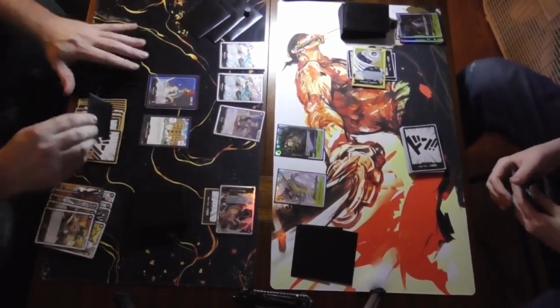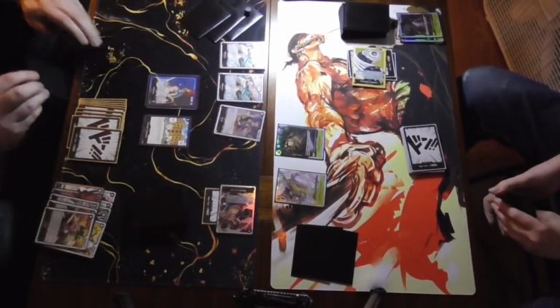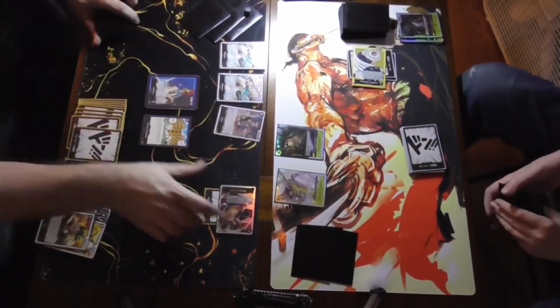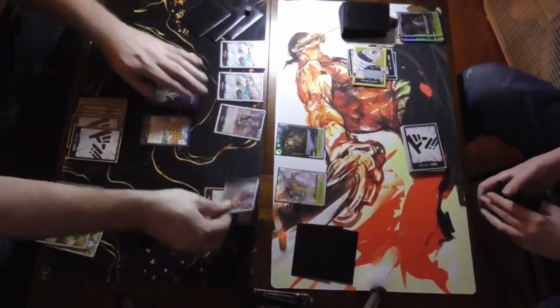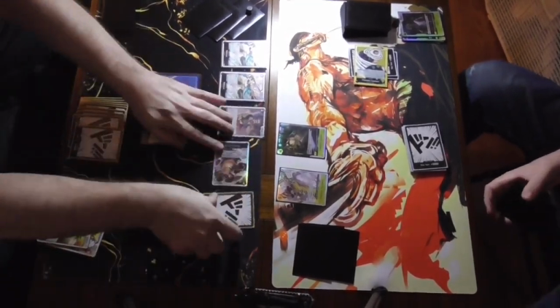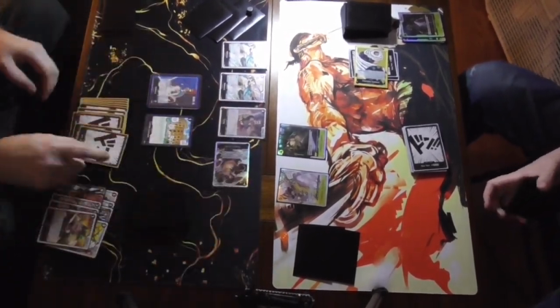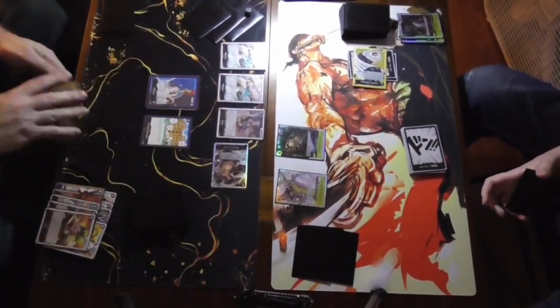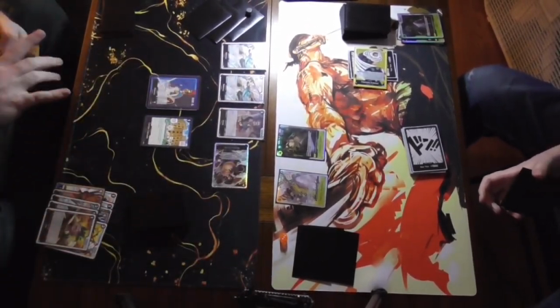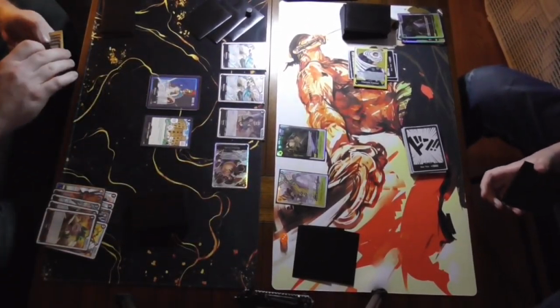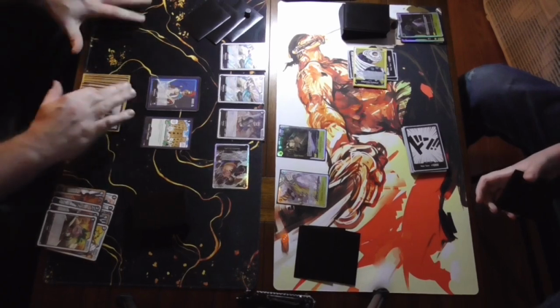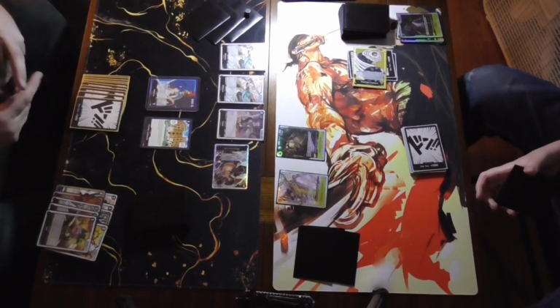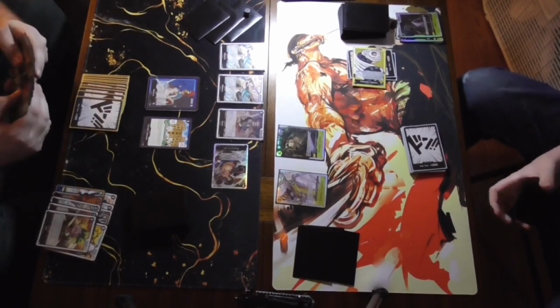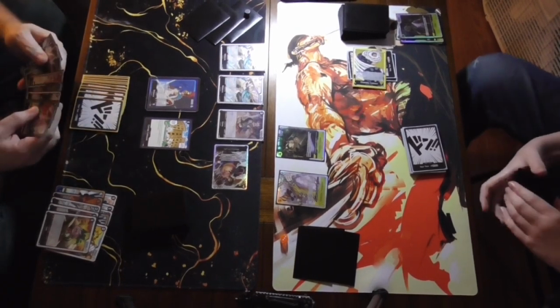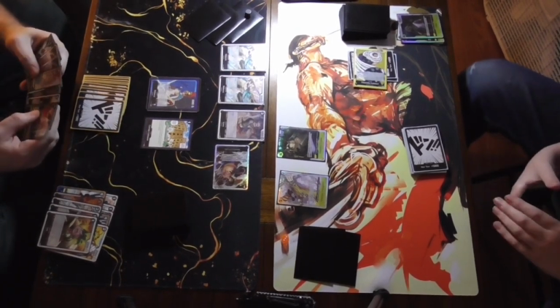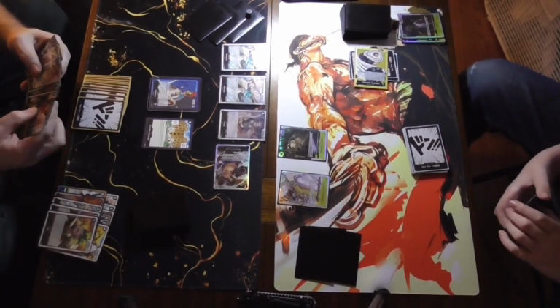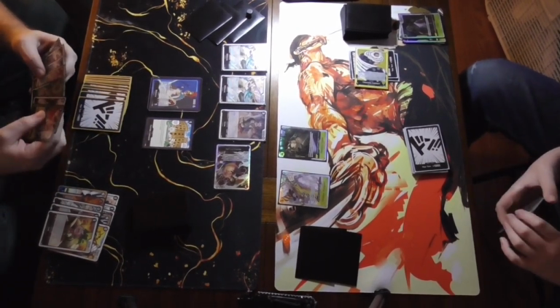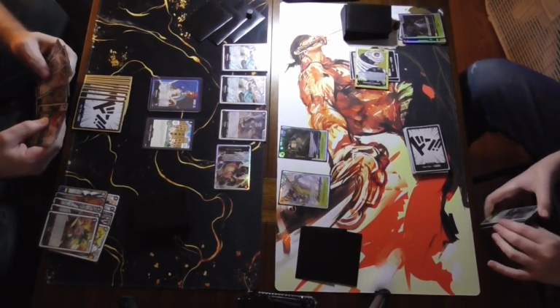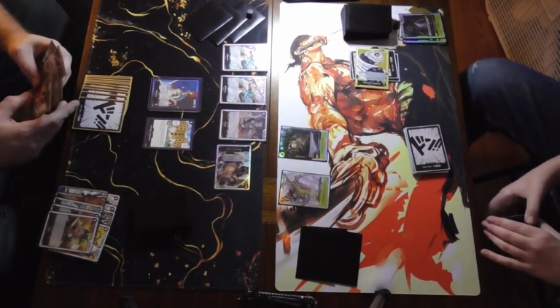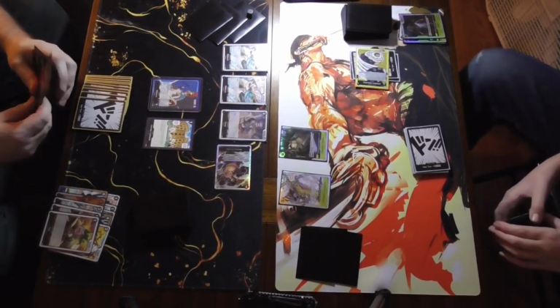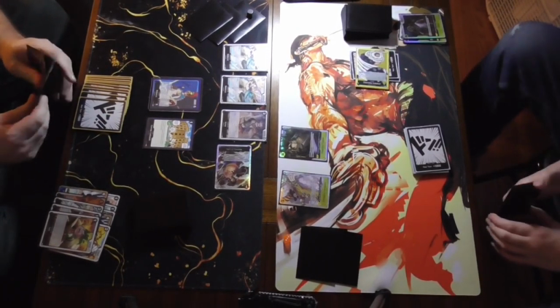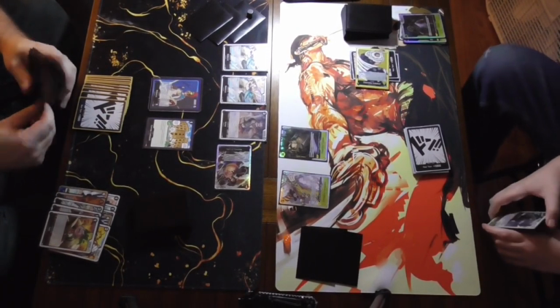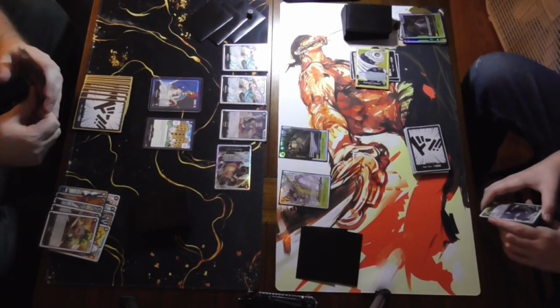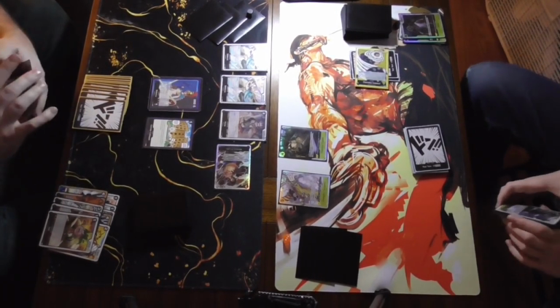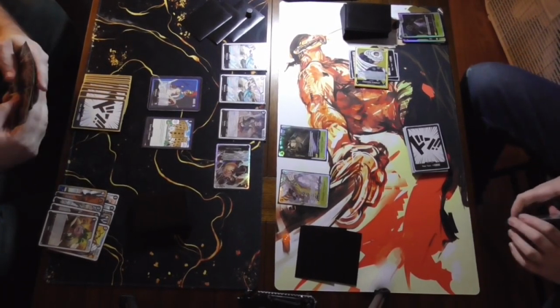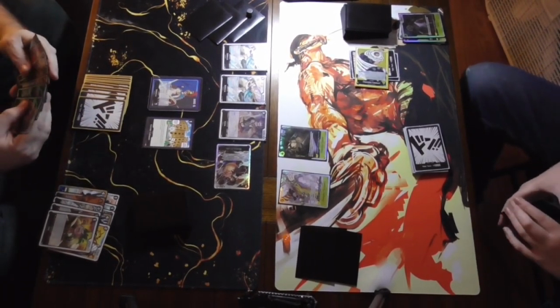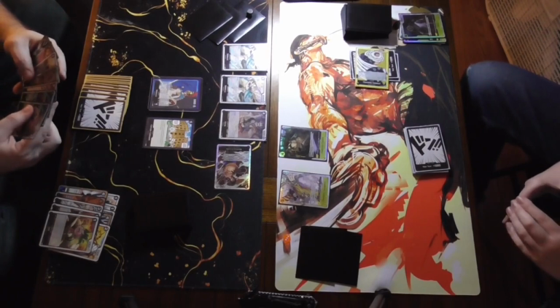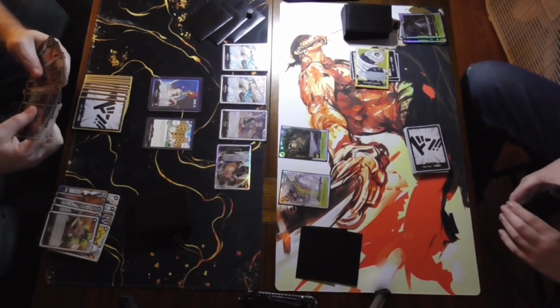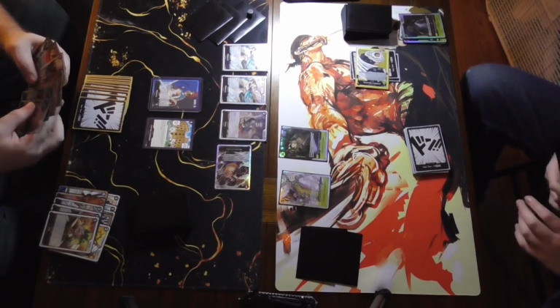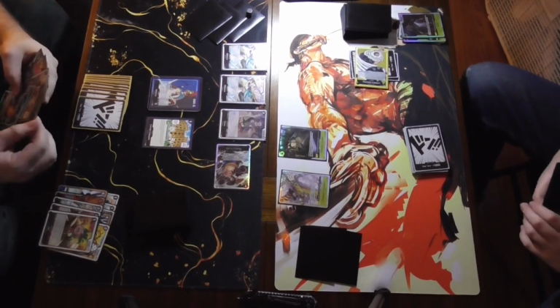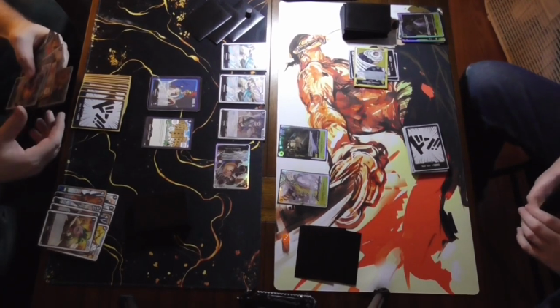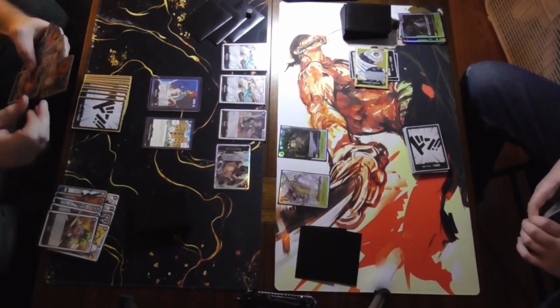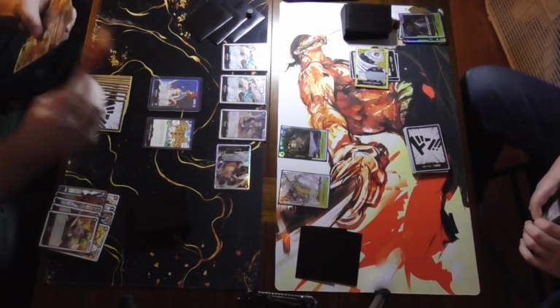He develops the board here, plays Para Sparrow three-cost and the four-cost Charlotte Cracker. My Luffy does not untap this turn for obvious reasons — I swung twice with him last turn. I've got 10 Don in the track and 10 cards in my trash.